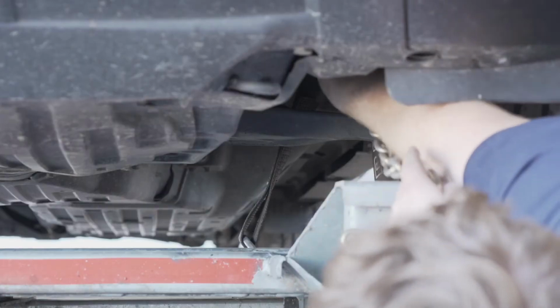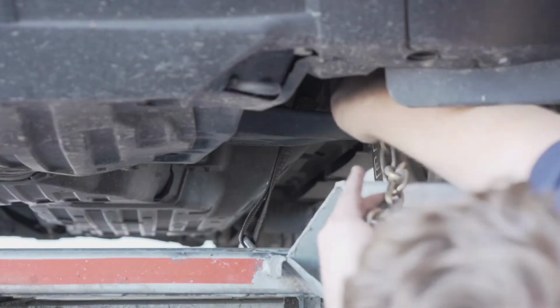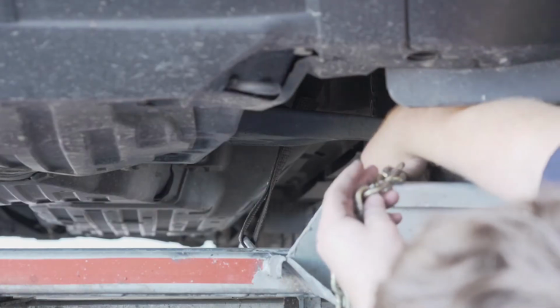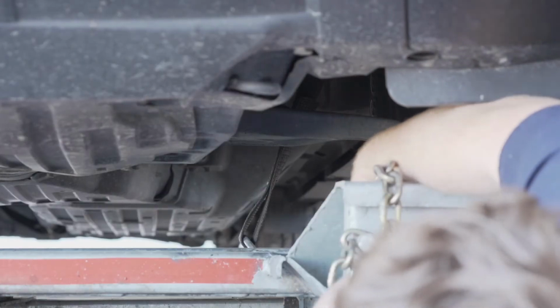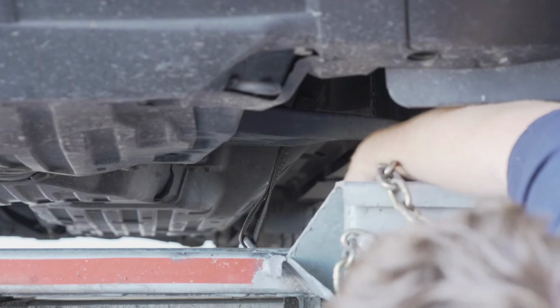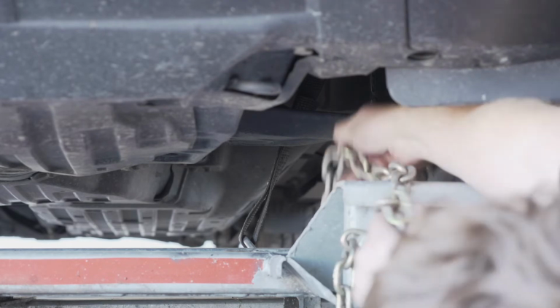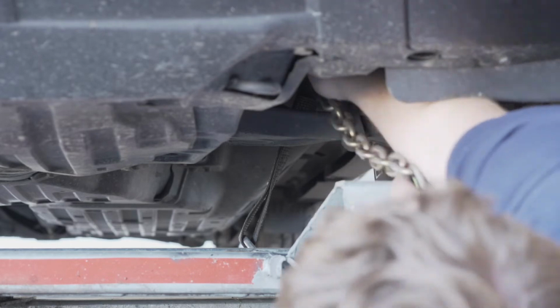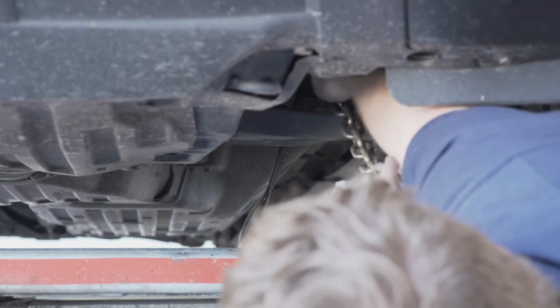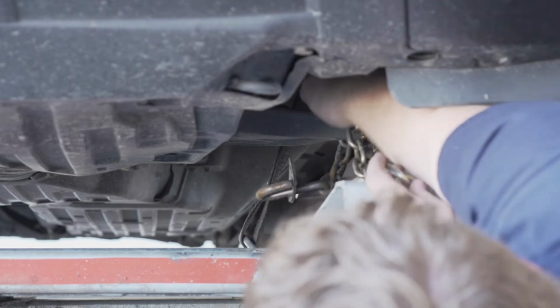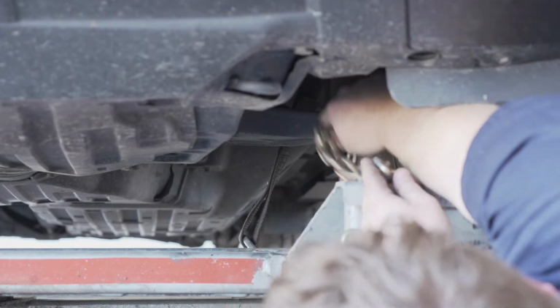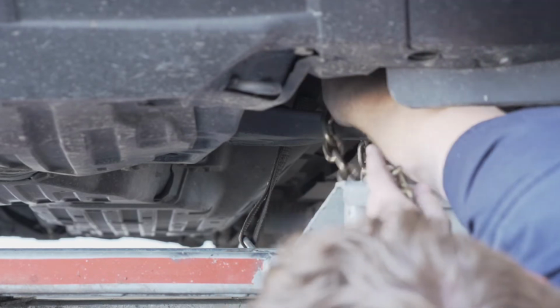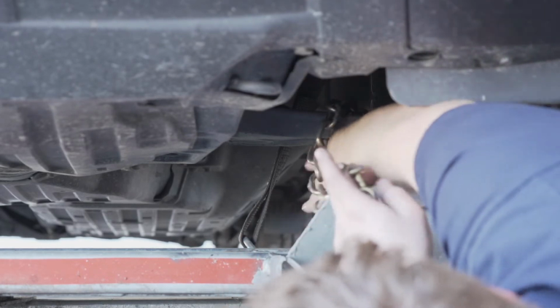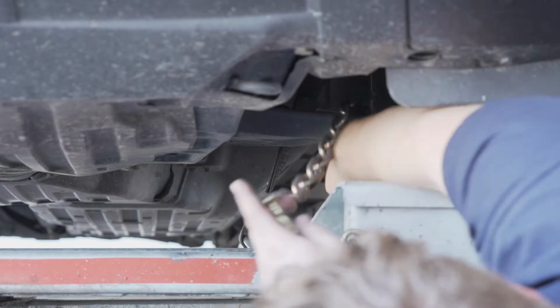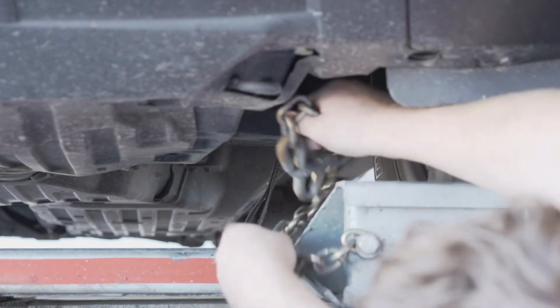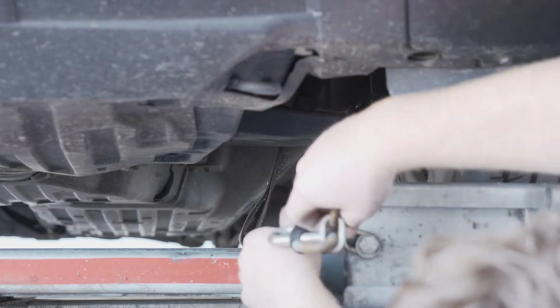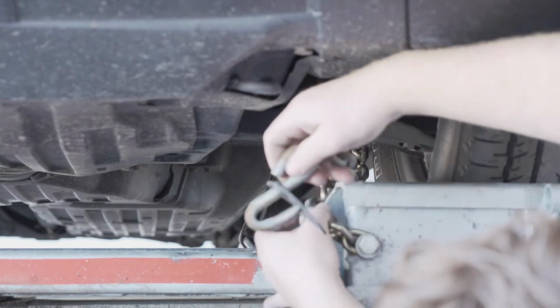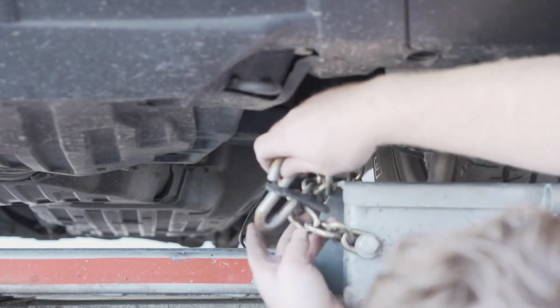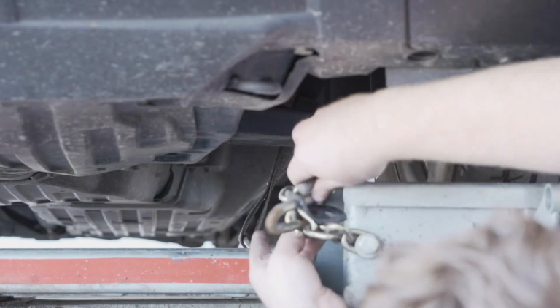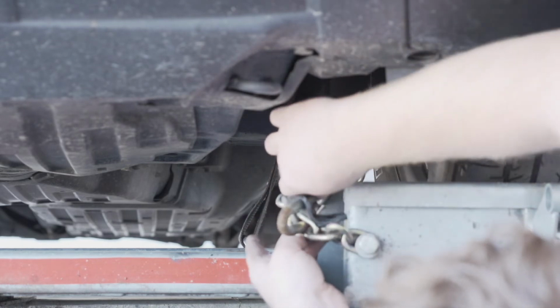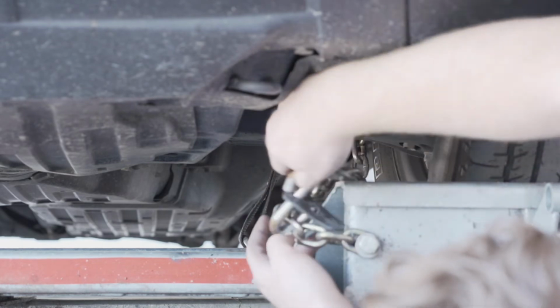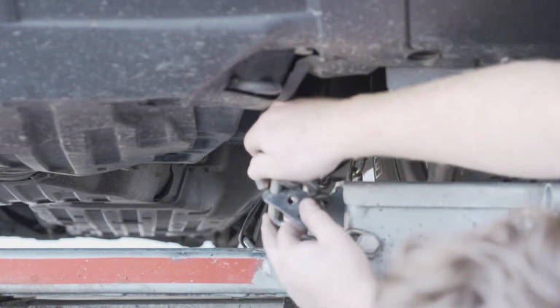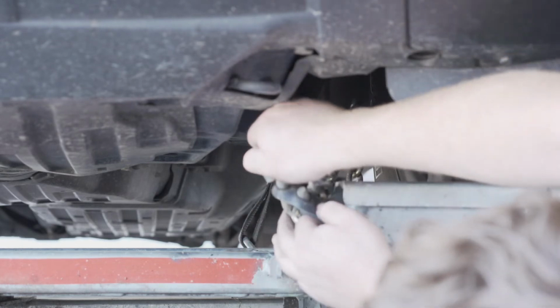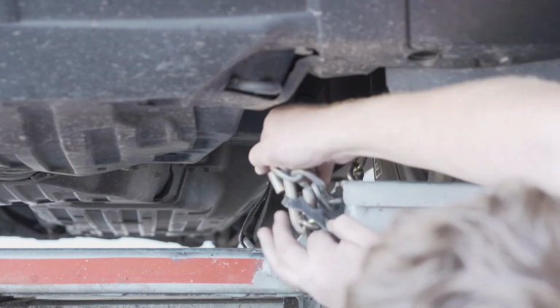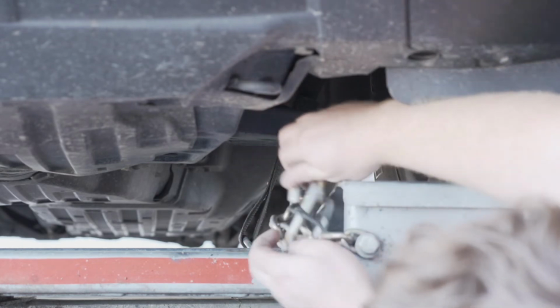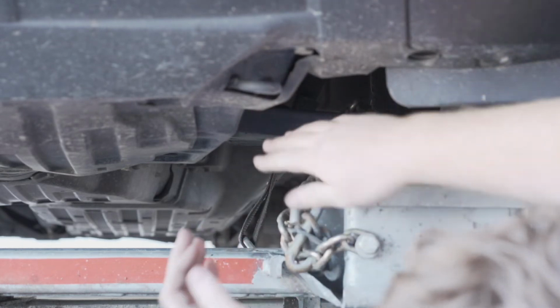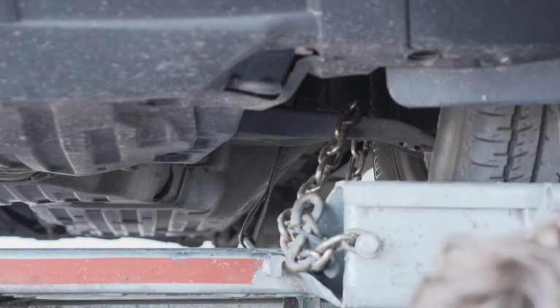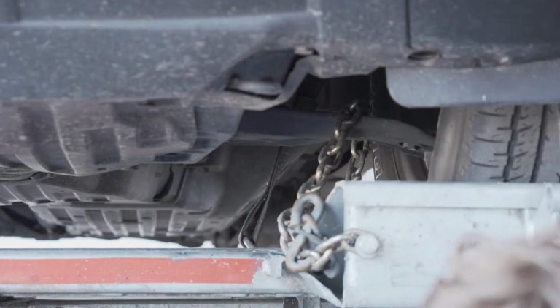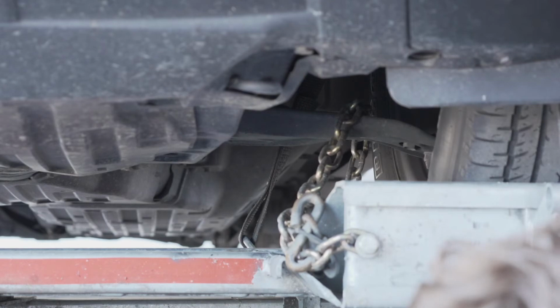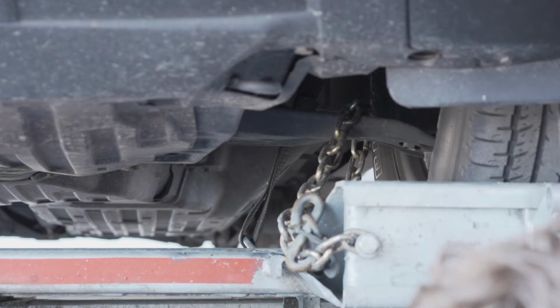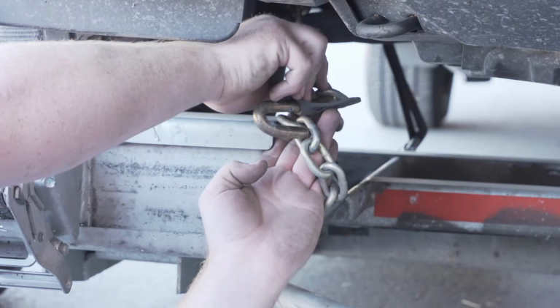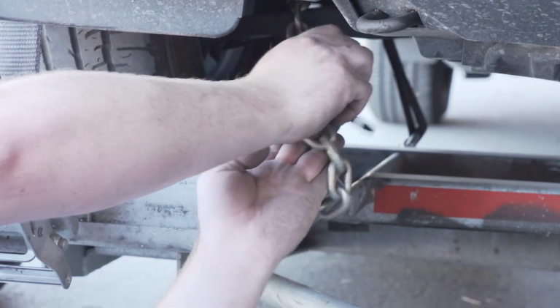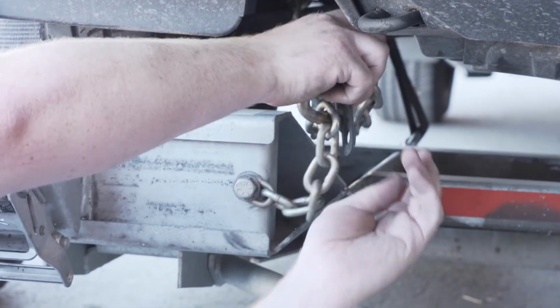Finish securing the vehicle by fastening the security chains to the frame or other structural member of the vehicle. Leave some slack in the chain, looping the chain around and securing it through an open link using the S-hooks. Then repeat on the other side.